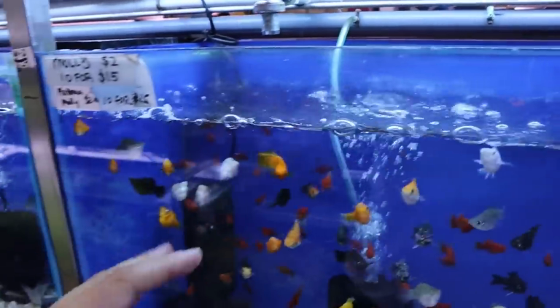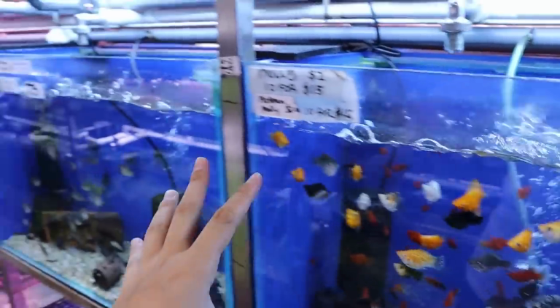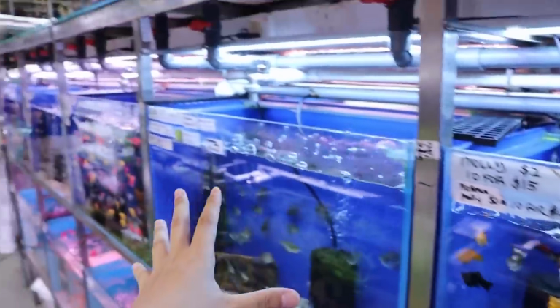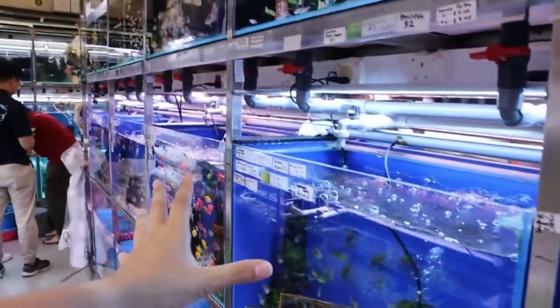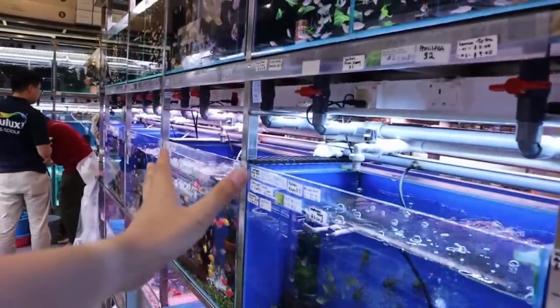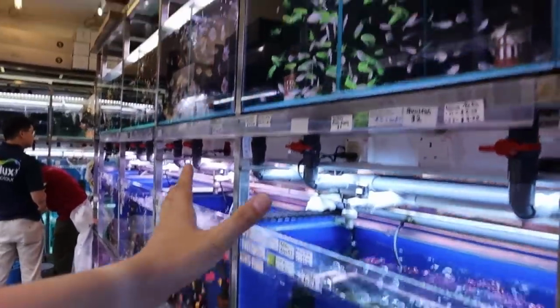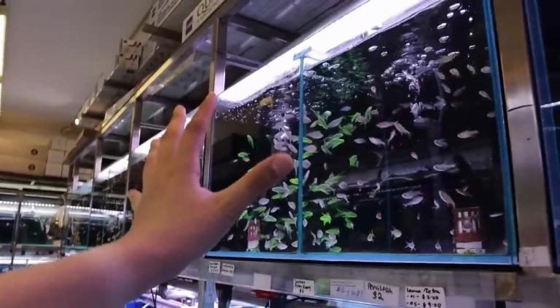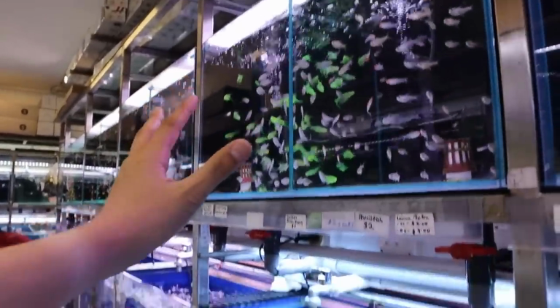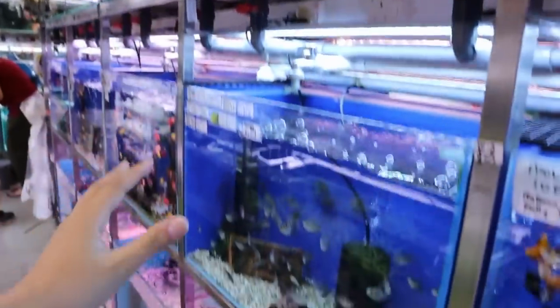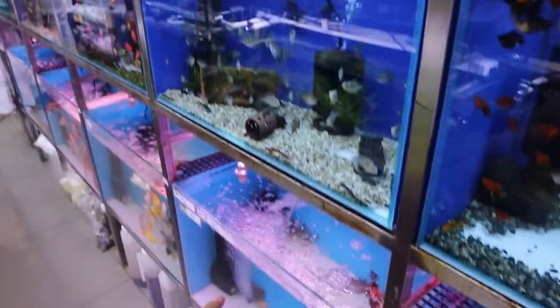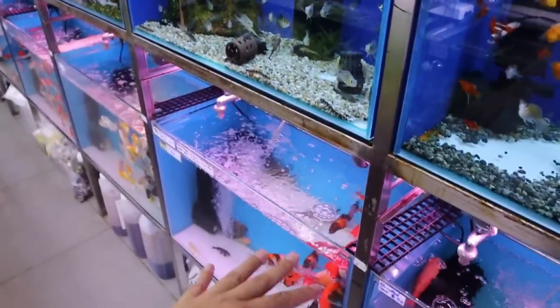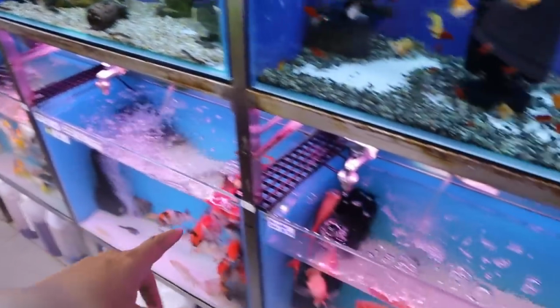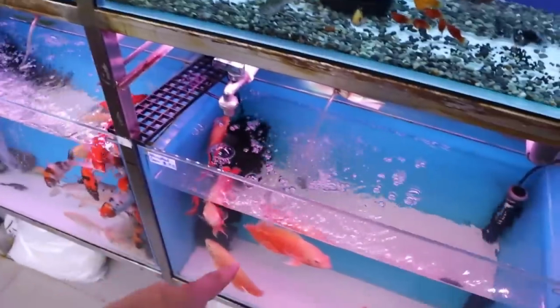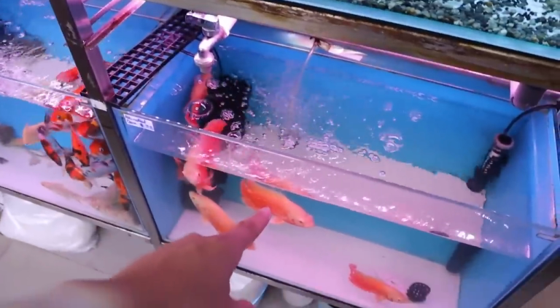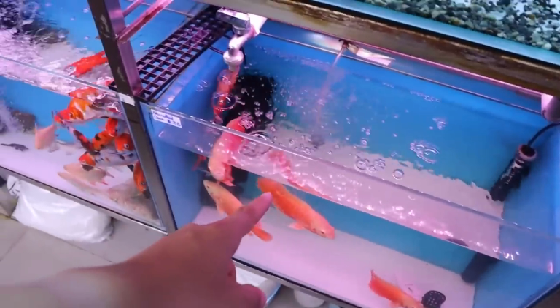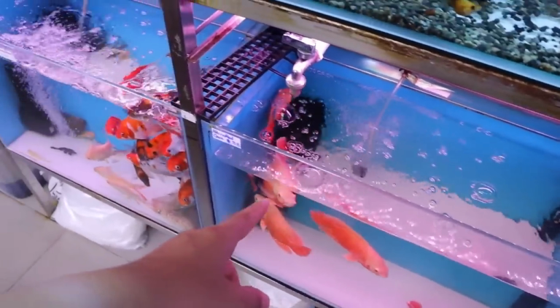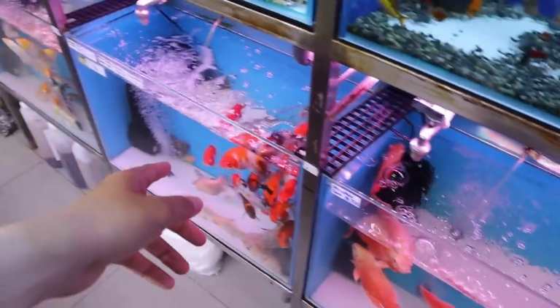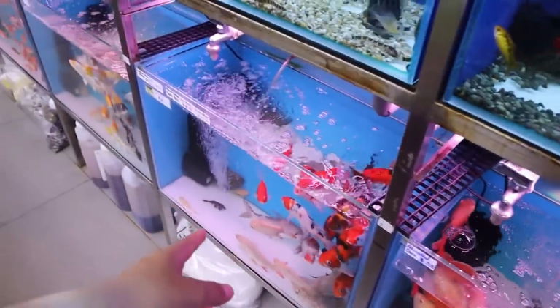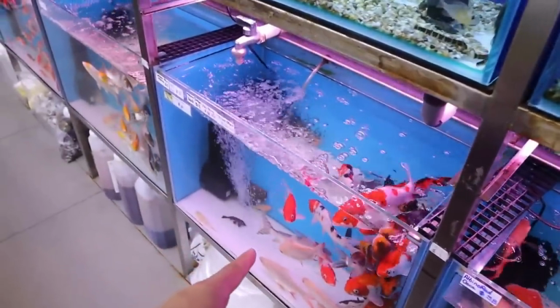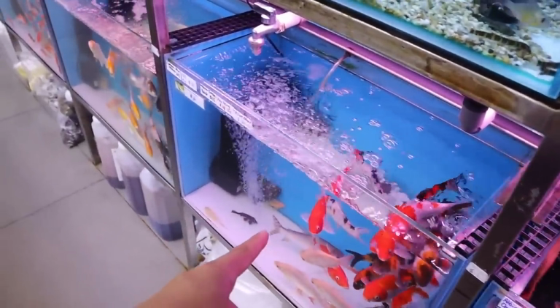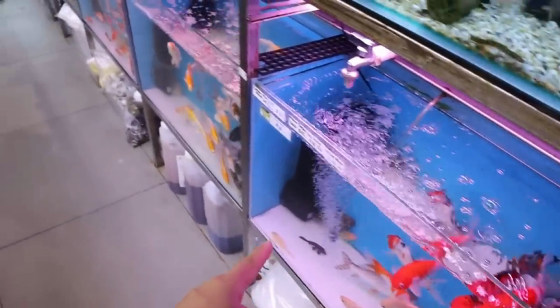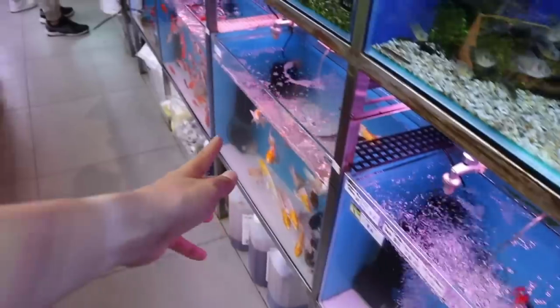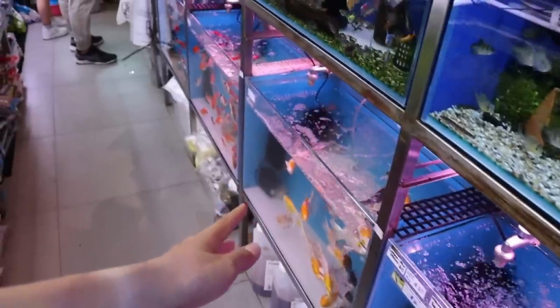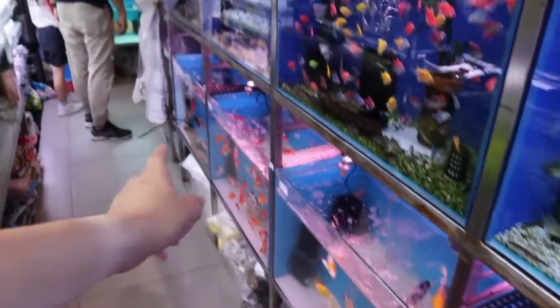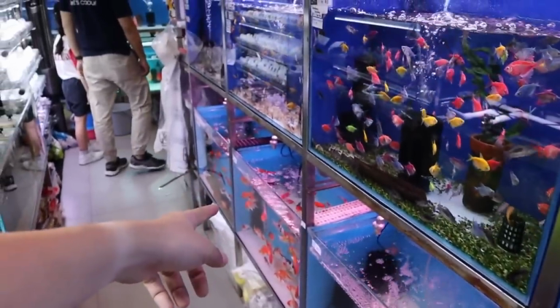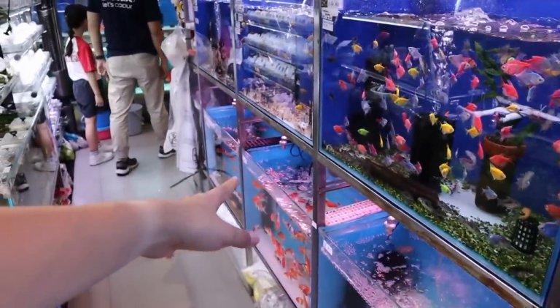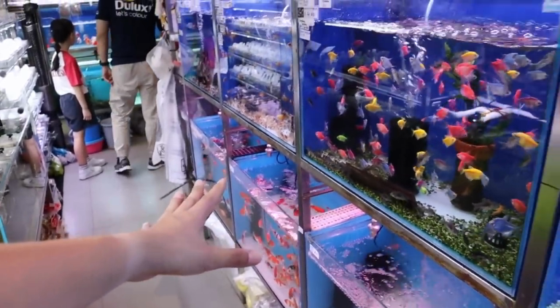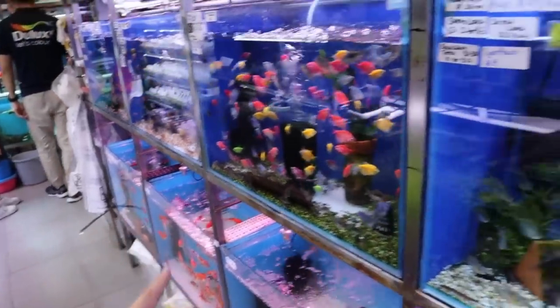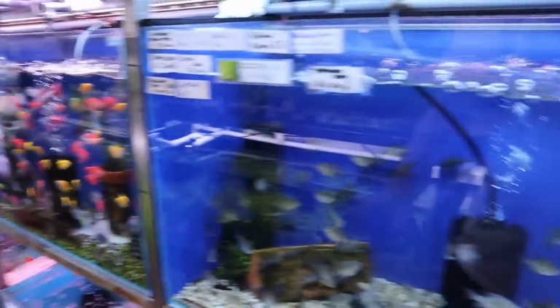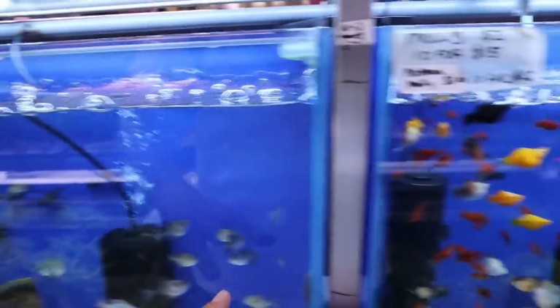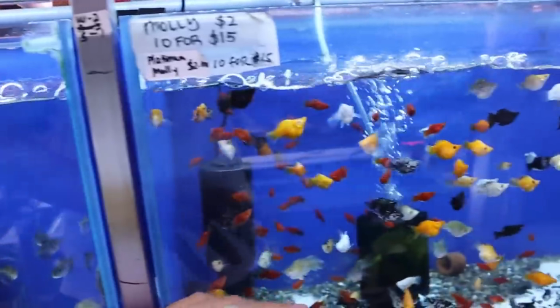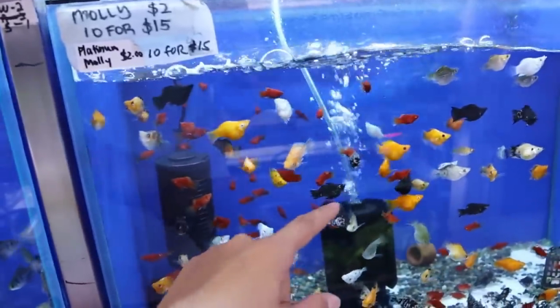On the opposite side from all the plants, you've got some smaller fish in the middle and up top. Down below you've got some large fish like Oscars right here, and some koi down there — more koi, and more koi over there. Let's take a look at some of the smaller fish.